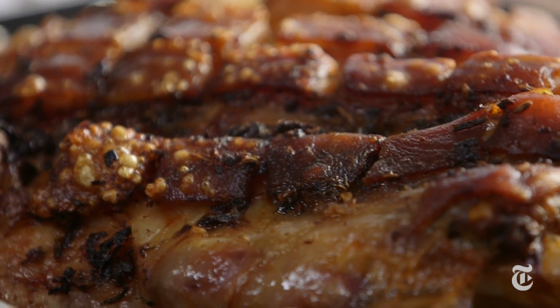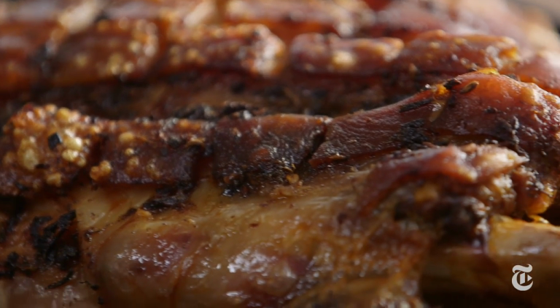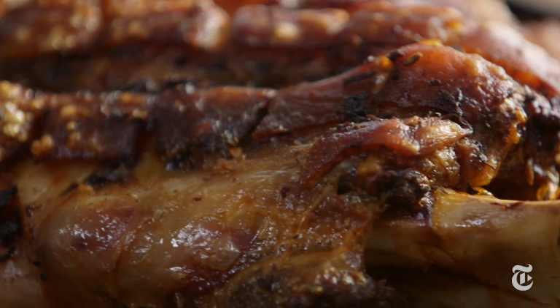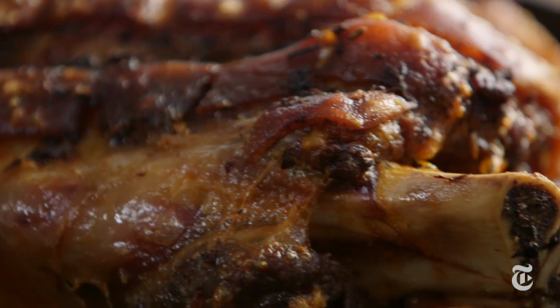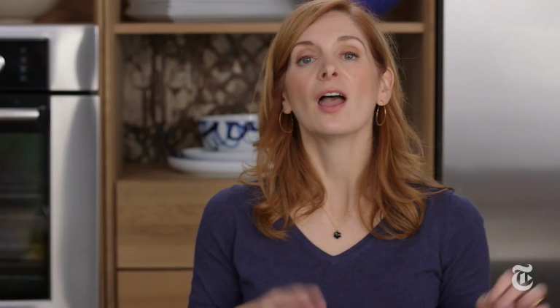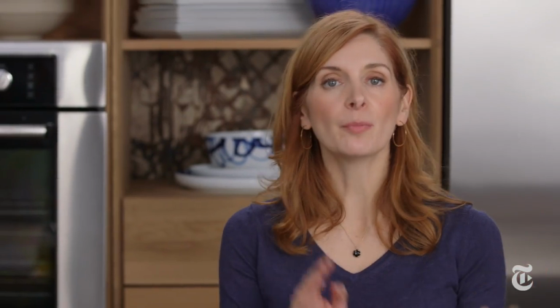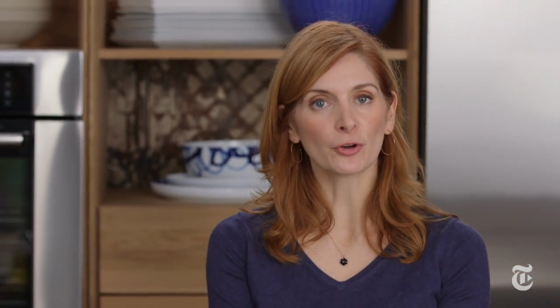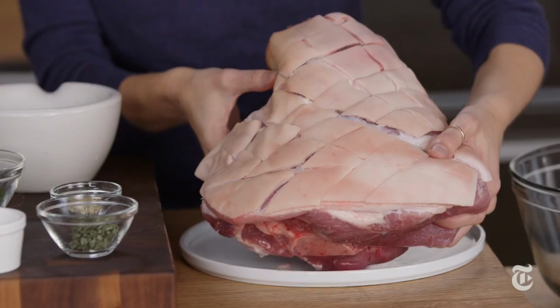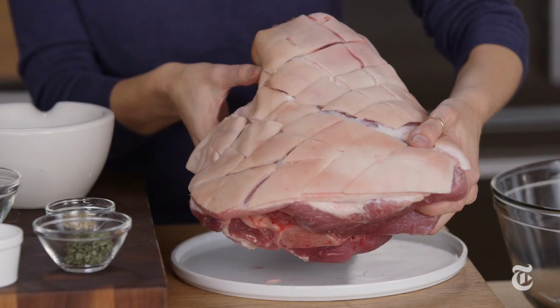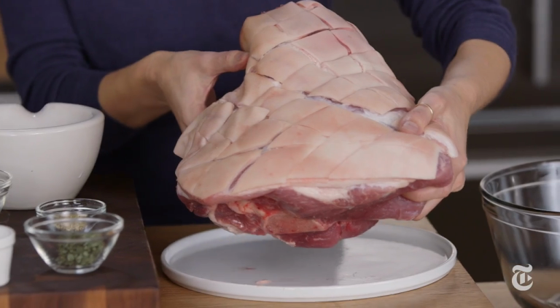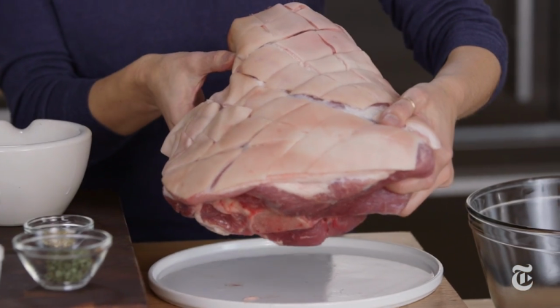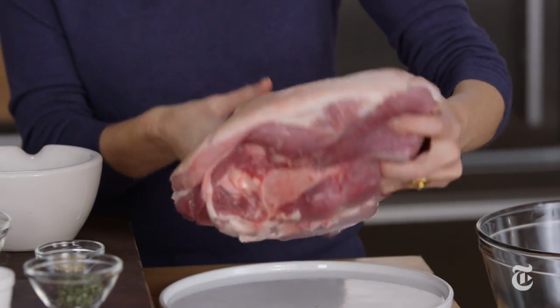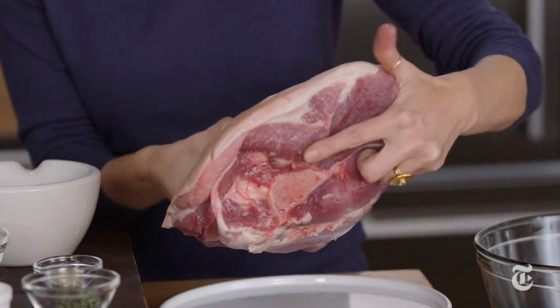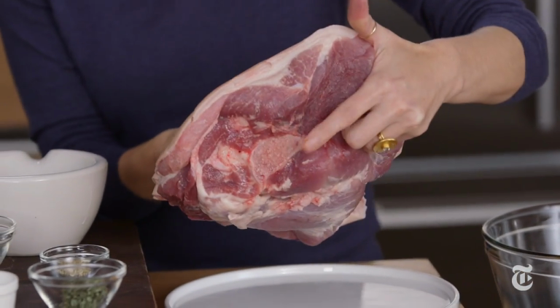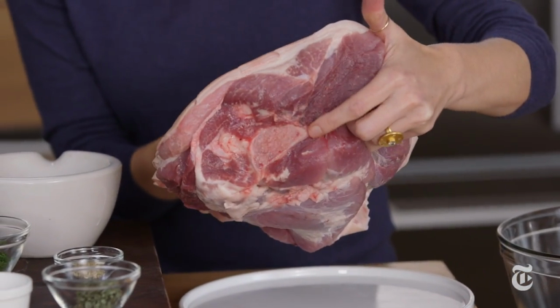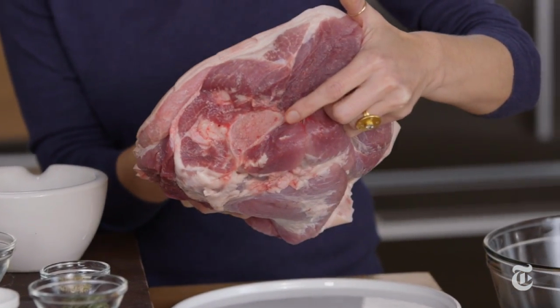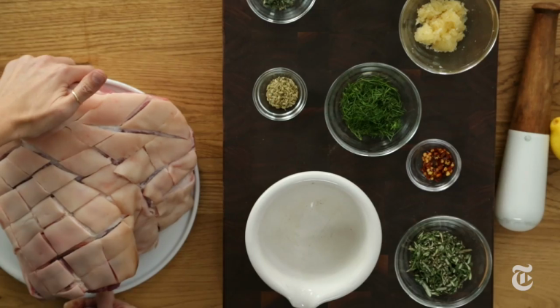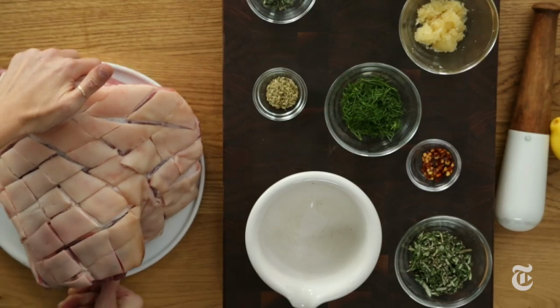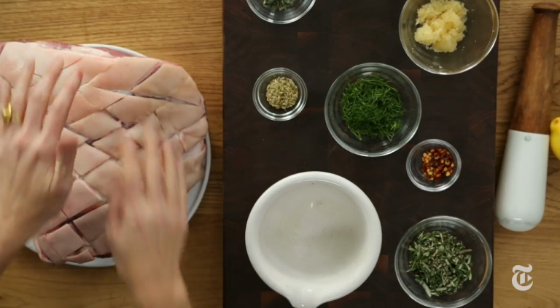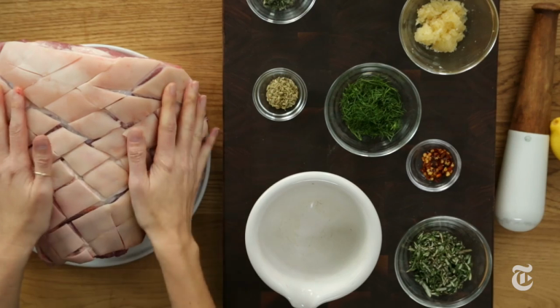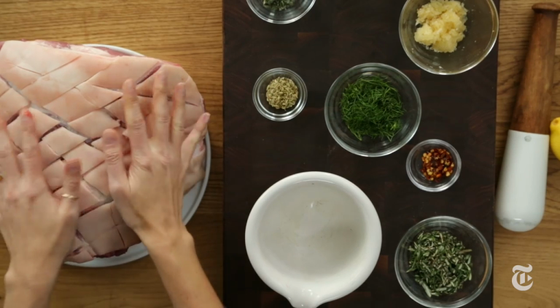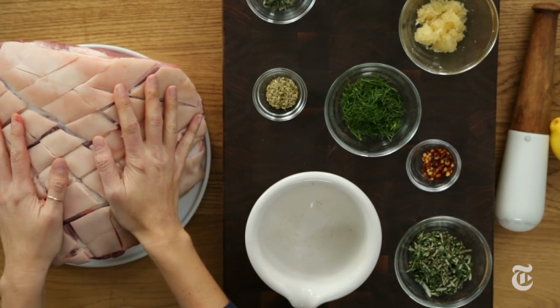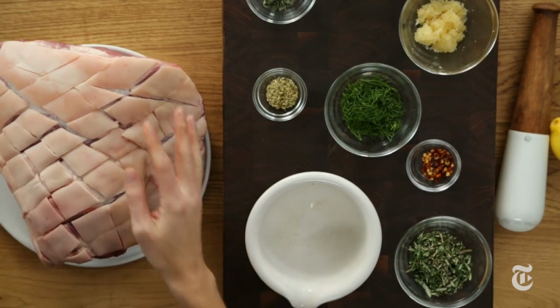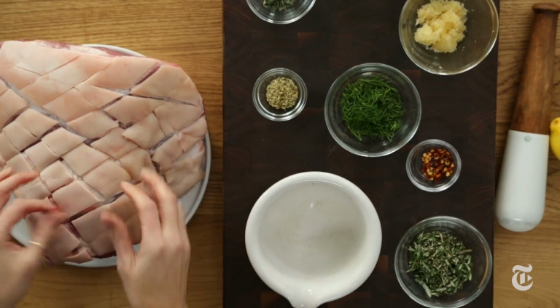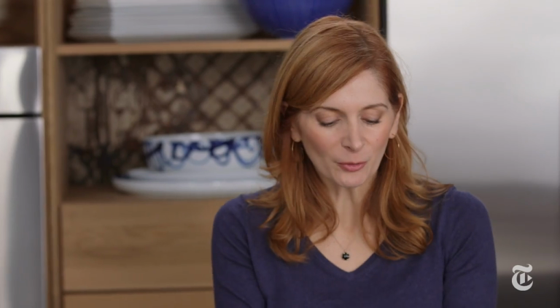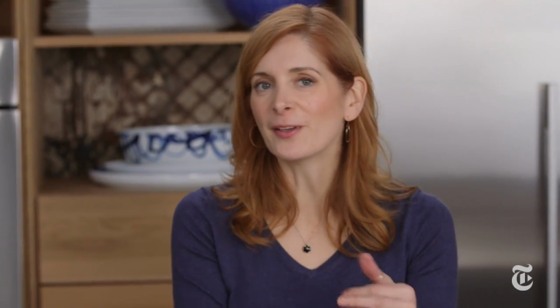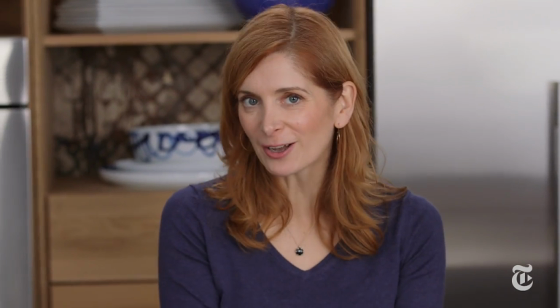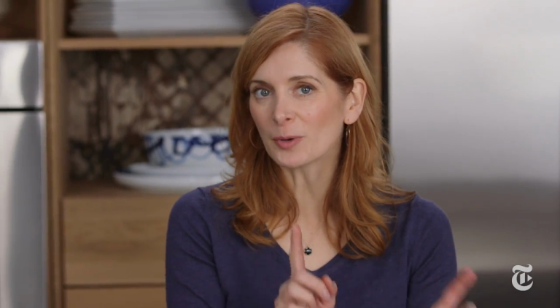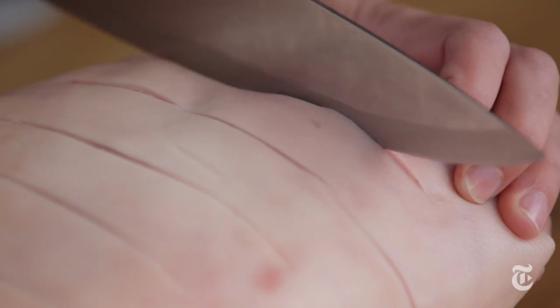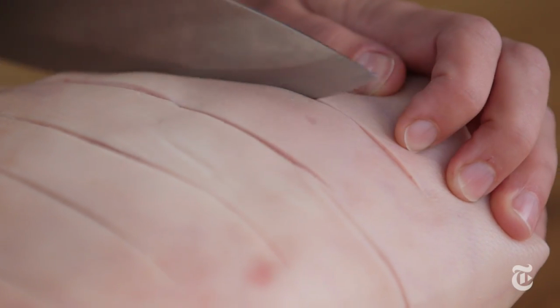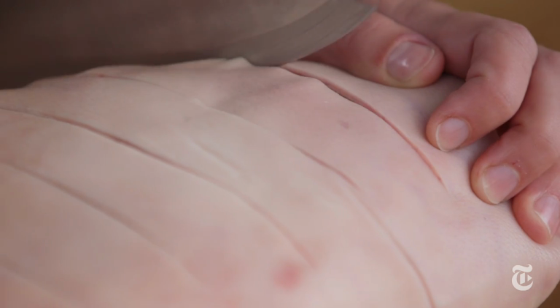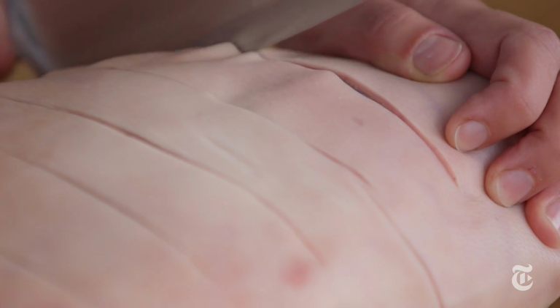When you buy a pork shoulder it's gonna come exactly like this. See, there's the bone, and the skin will be solid — it won't have these scores in it. But in order to get that crackle, you want to take your knife and just score it.